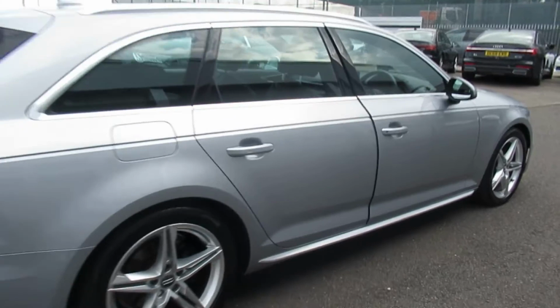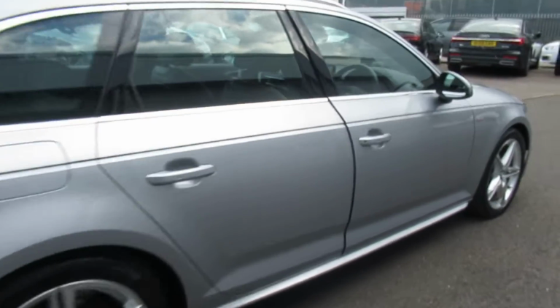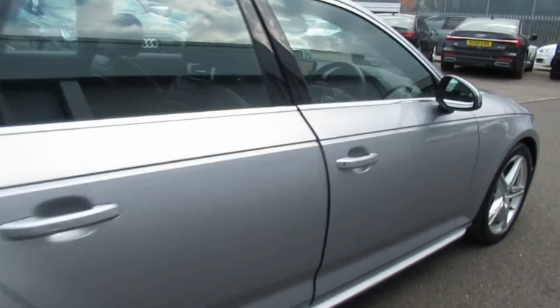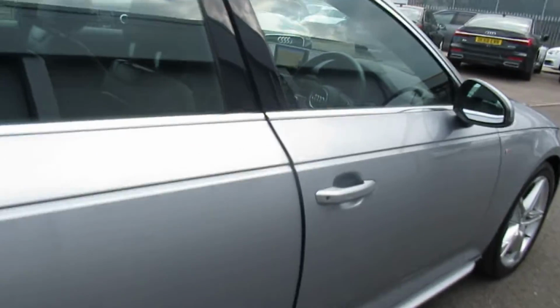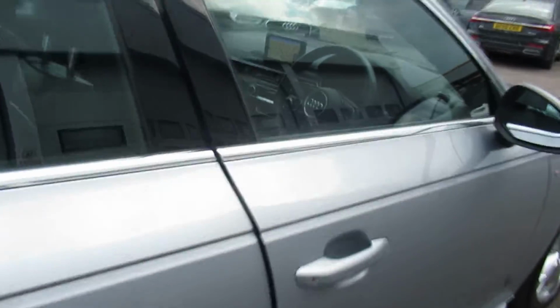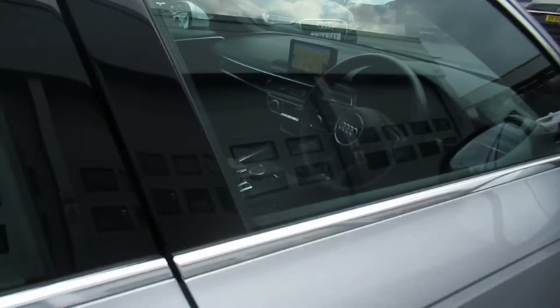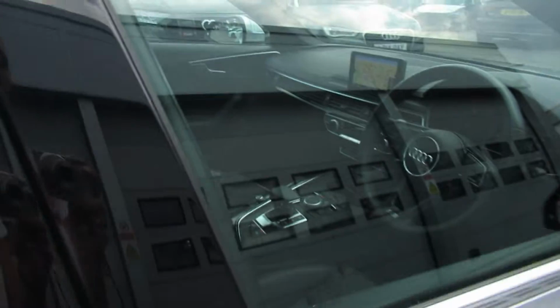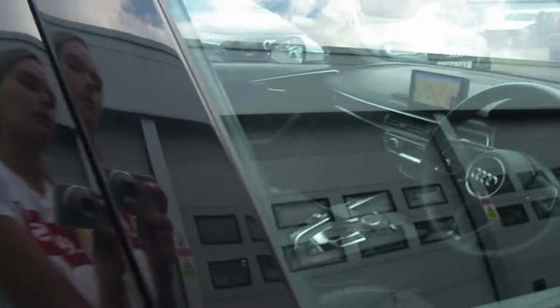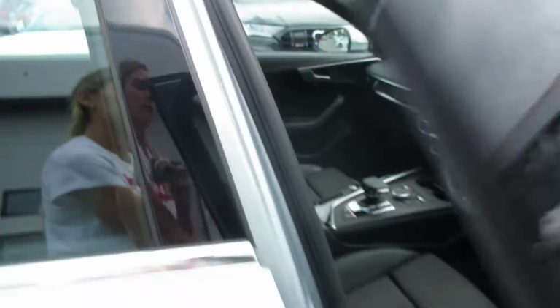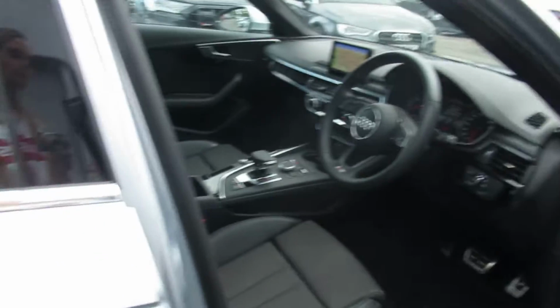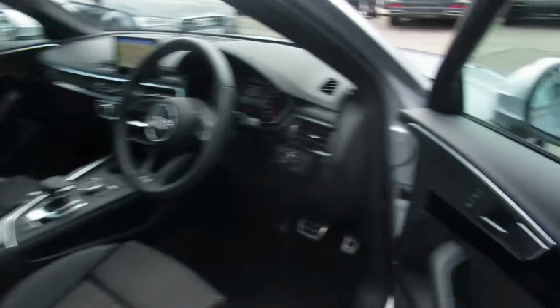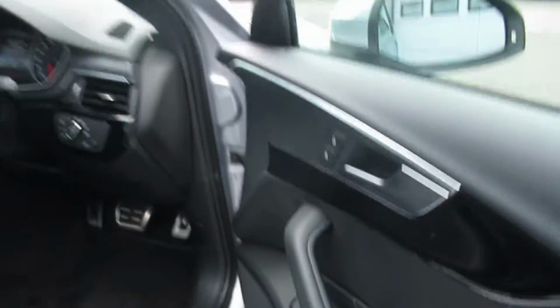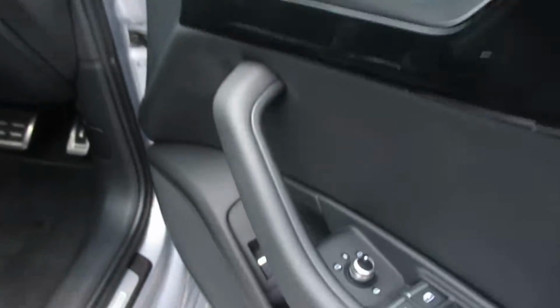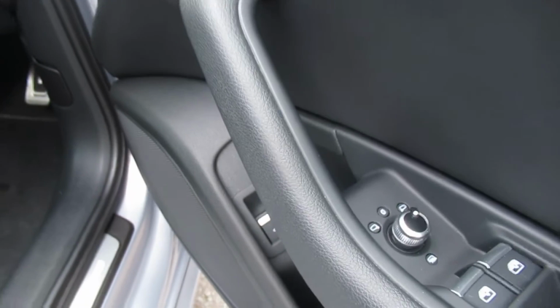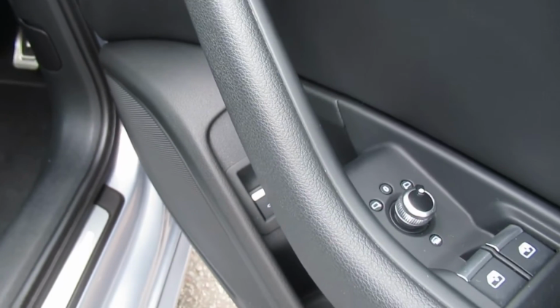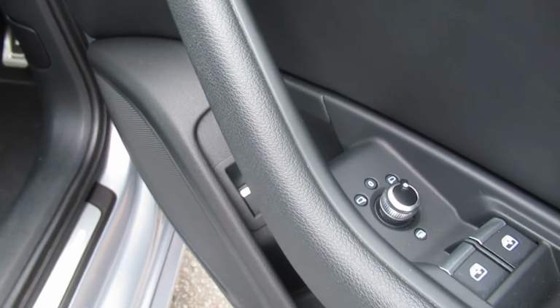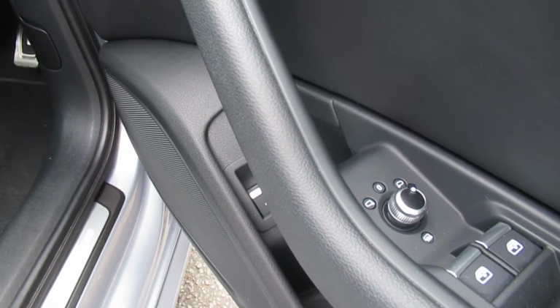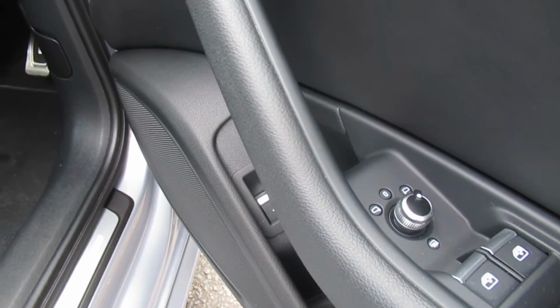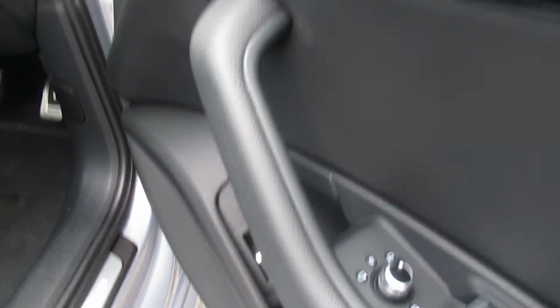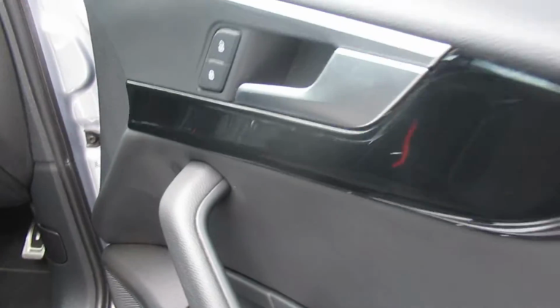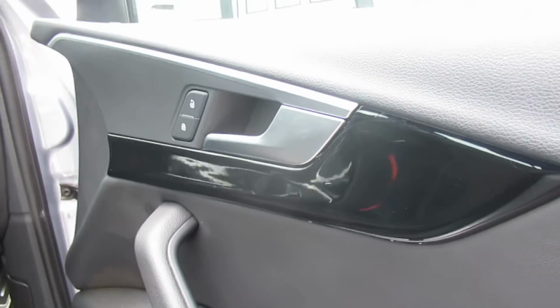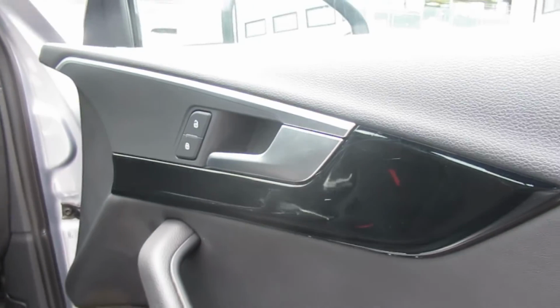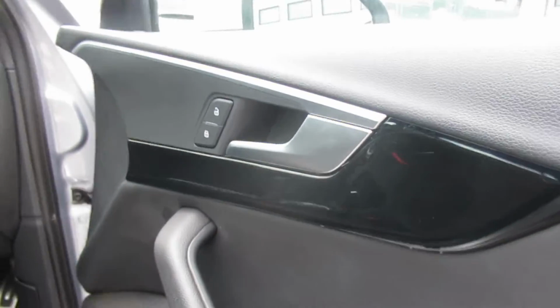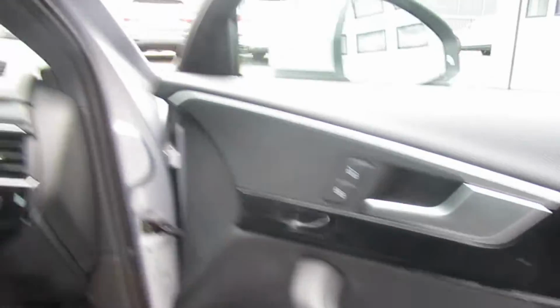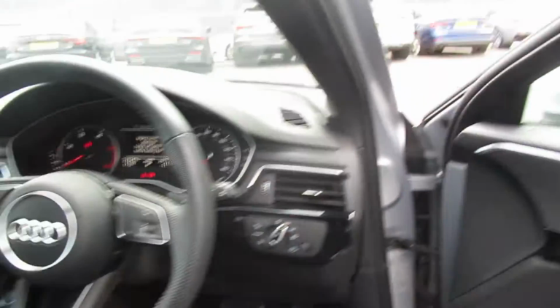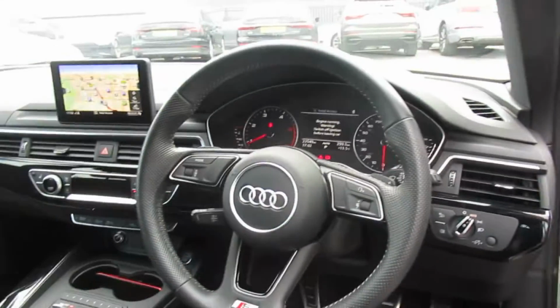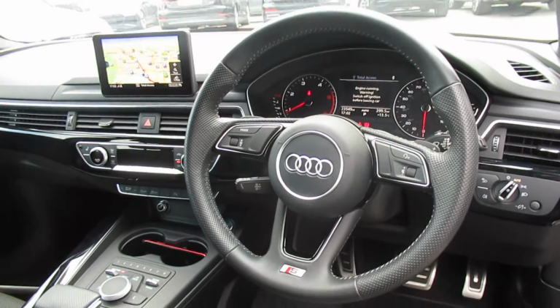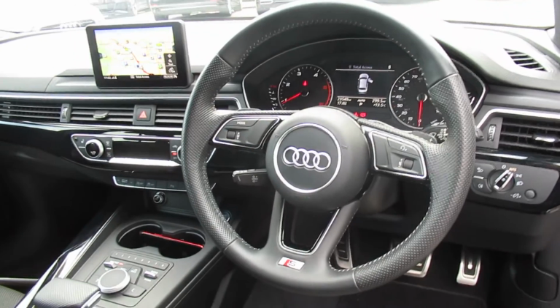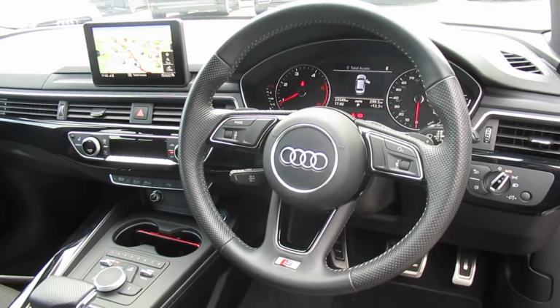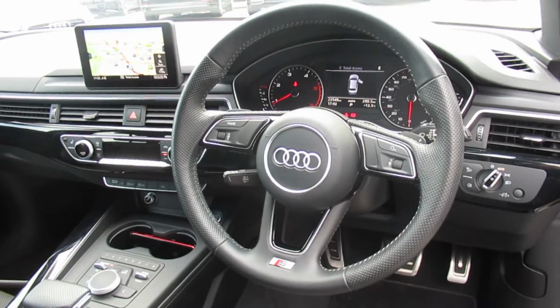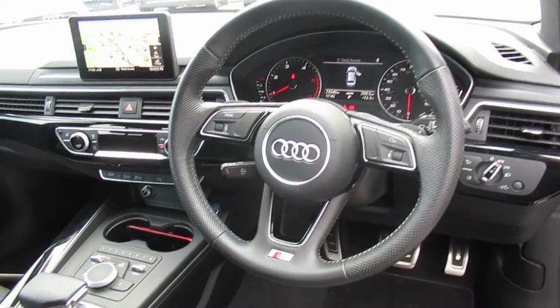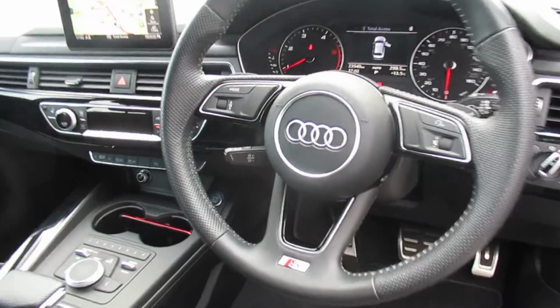Moving to the front of the vehicle, we have the heated electrically adjustable exterior mirrors, the high gloss panels and the door sills, and the multifunctional S line leather steering wheel.